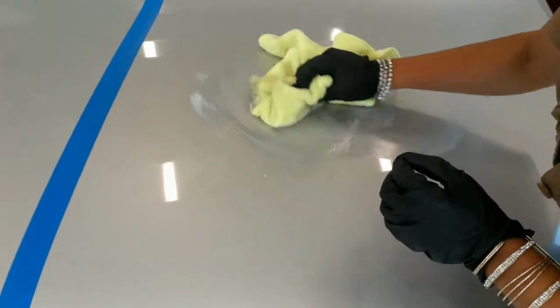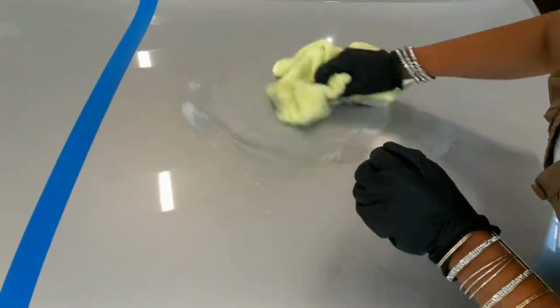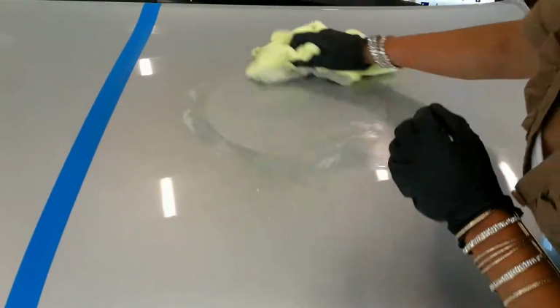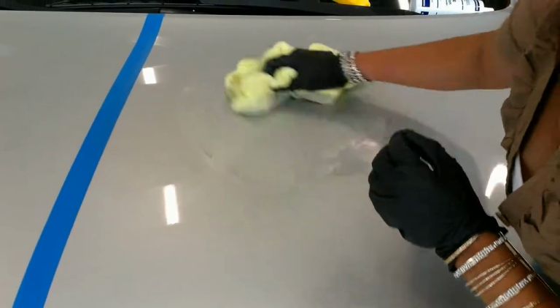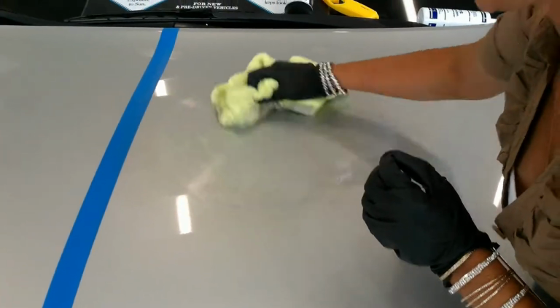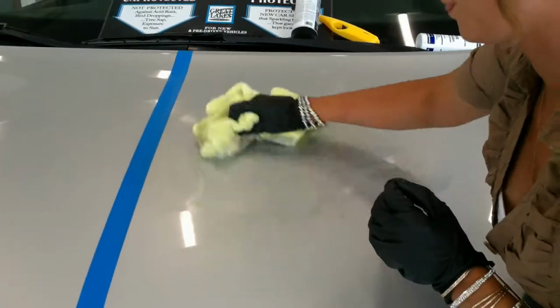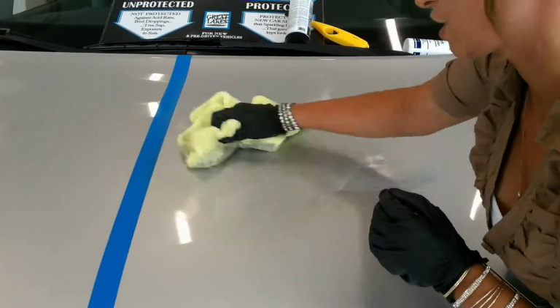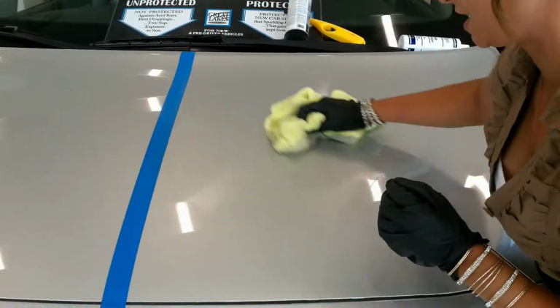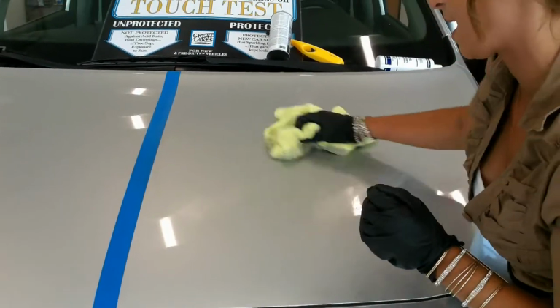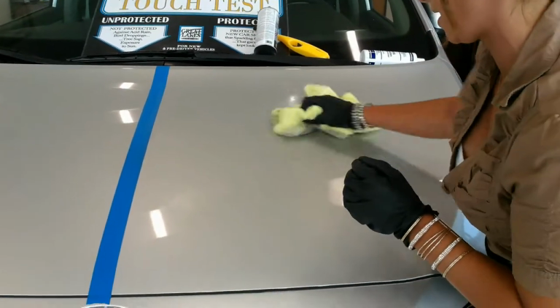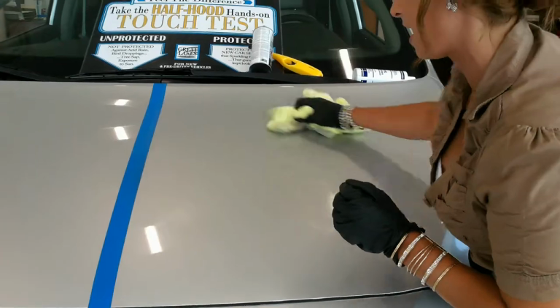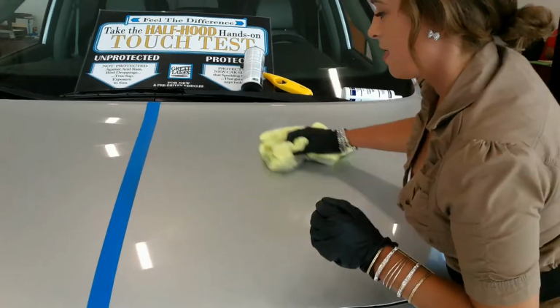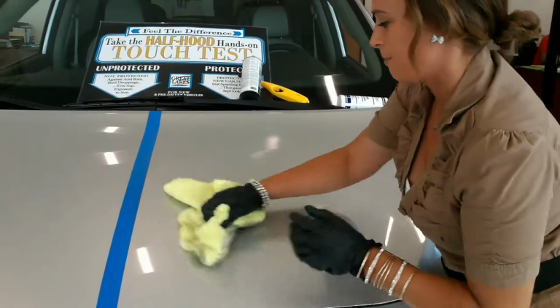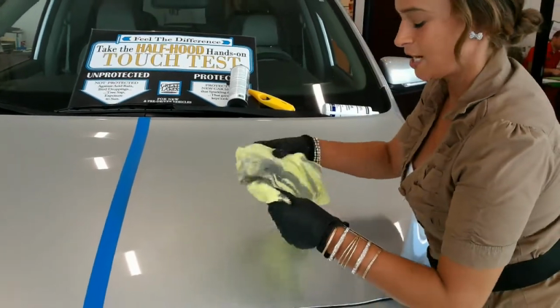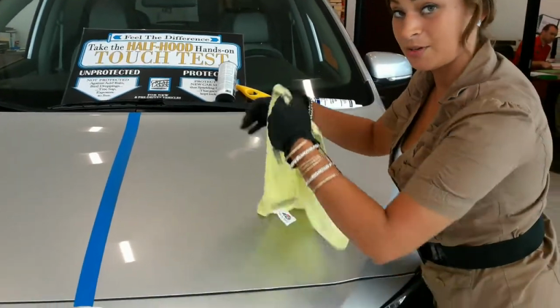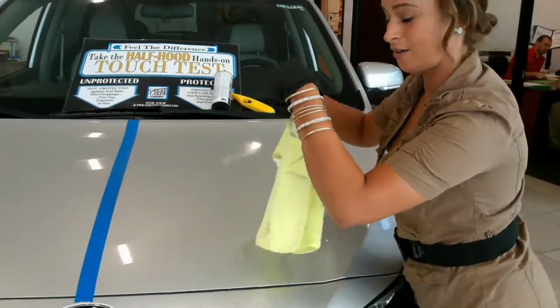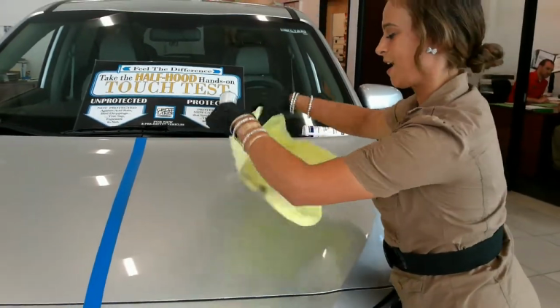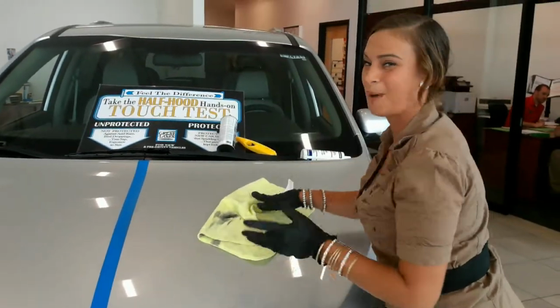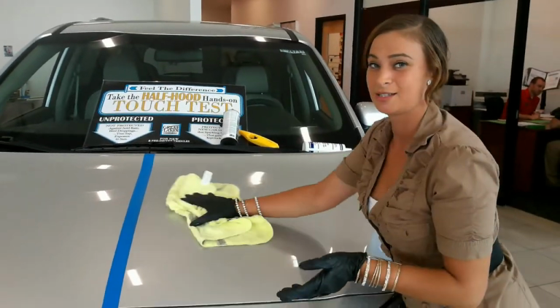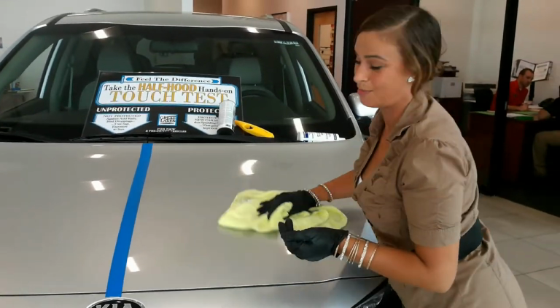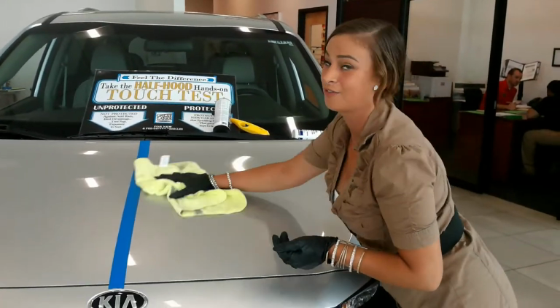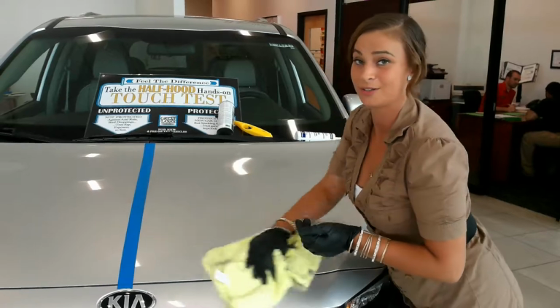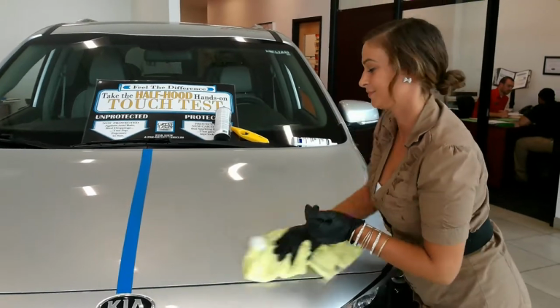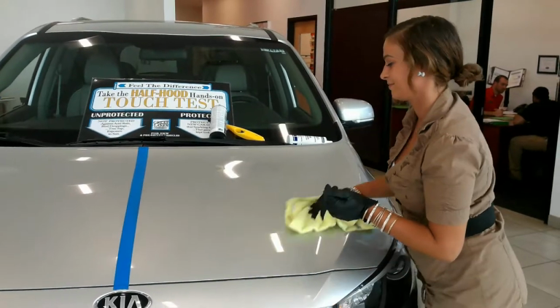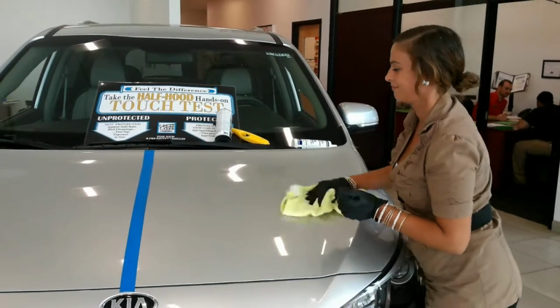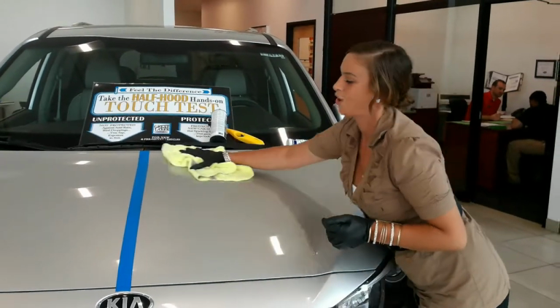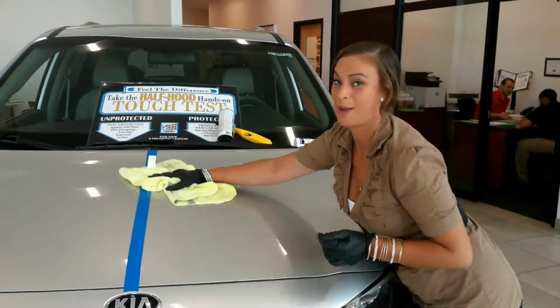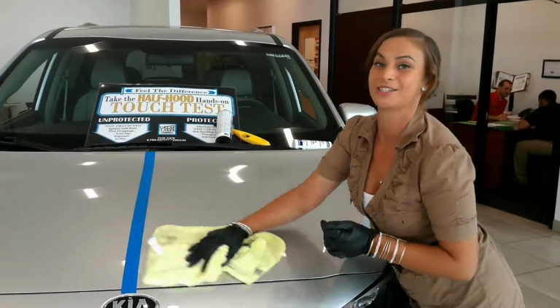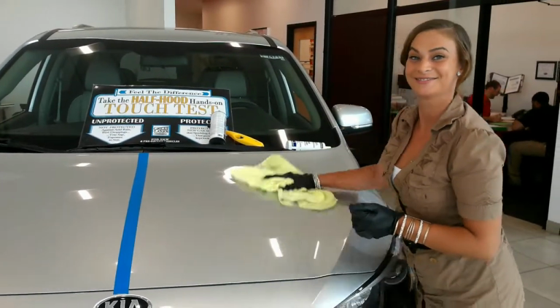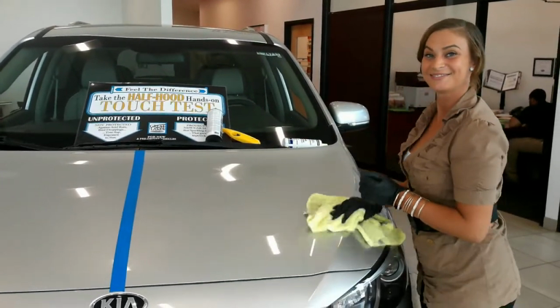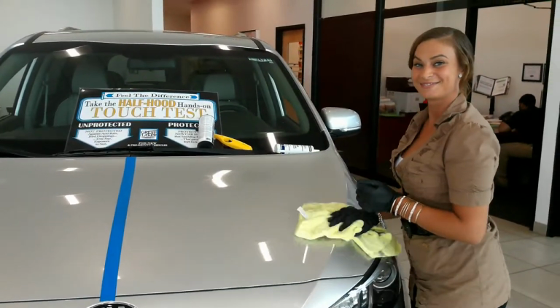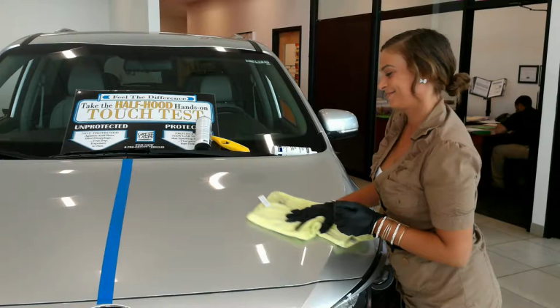So unlike any regular wax job — a wax job will just sit on top of your paint — the paint protection chemical itself actually bonds with the material of the vehicle. Way more protection.